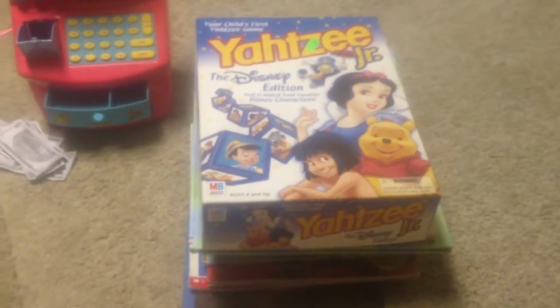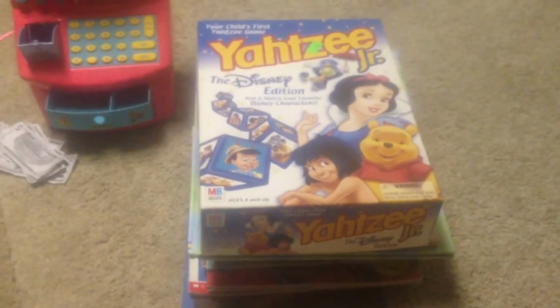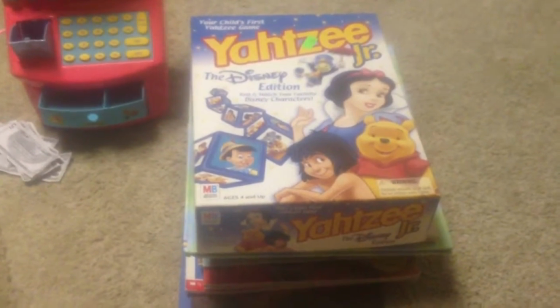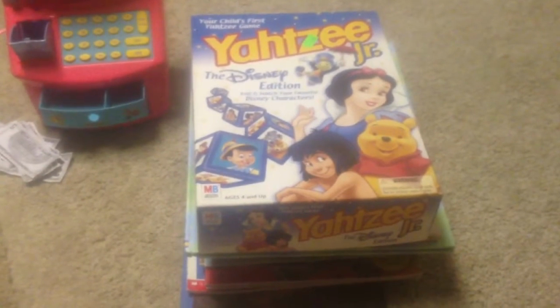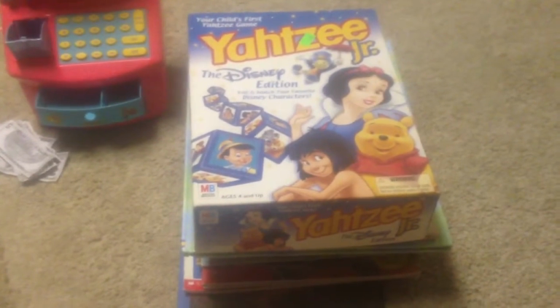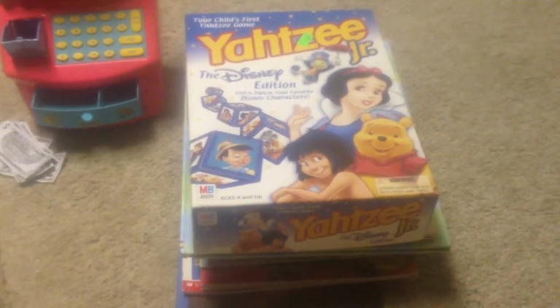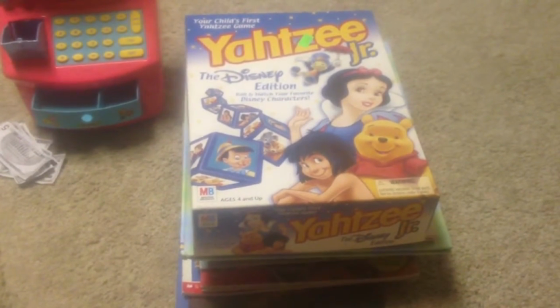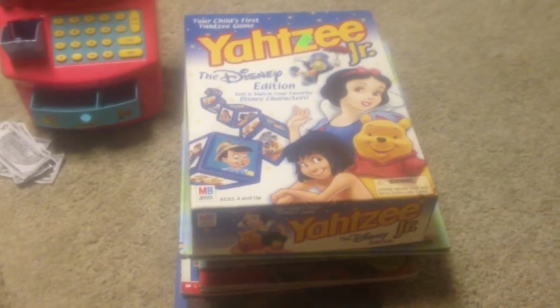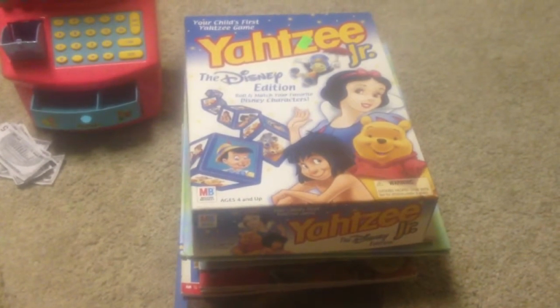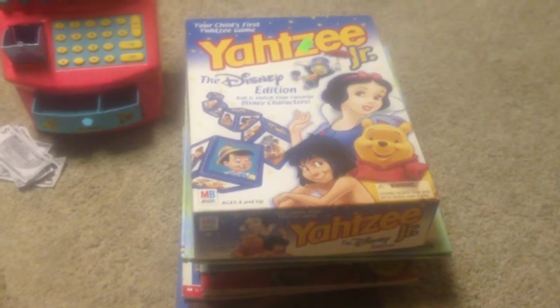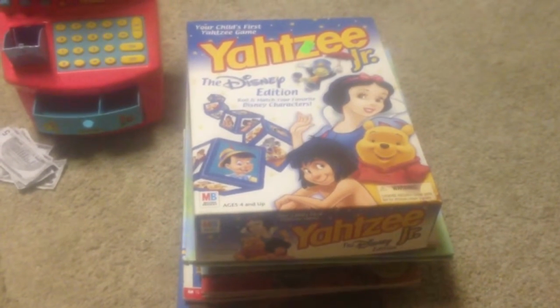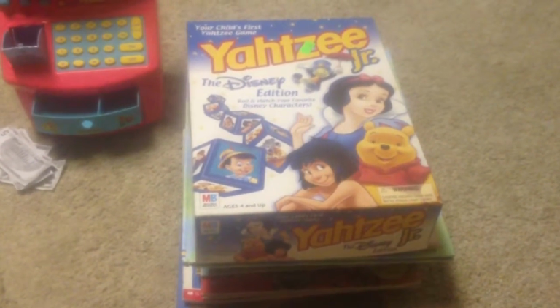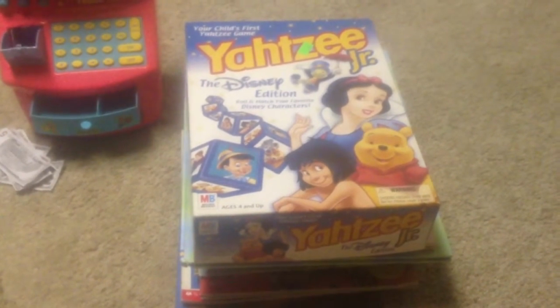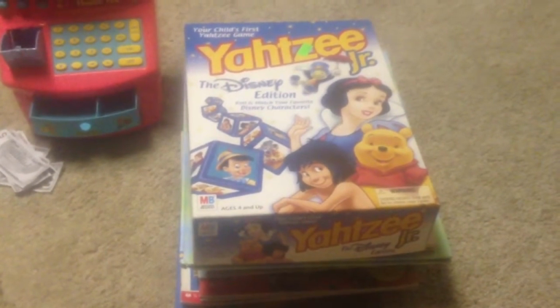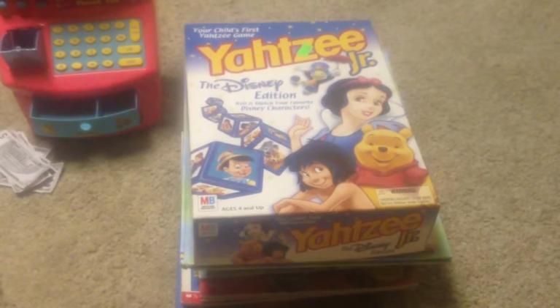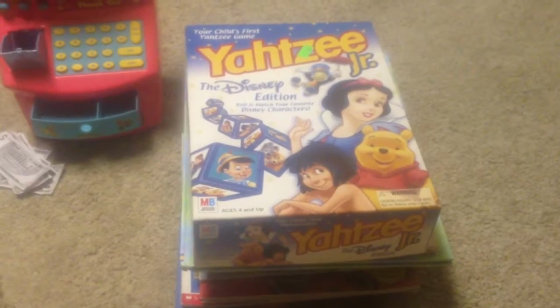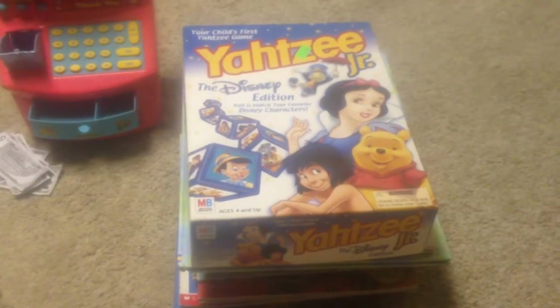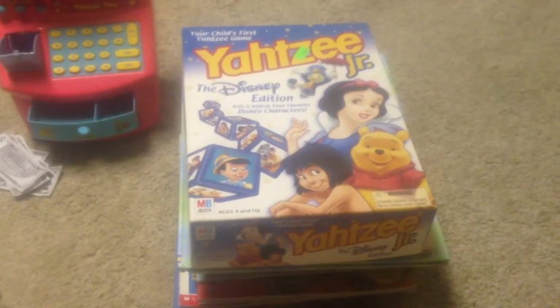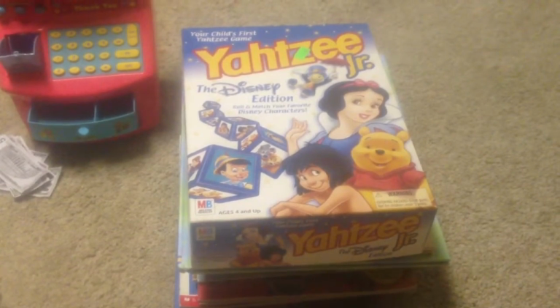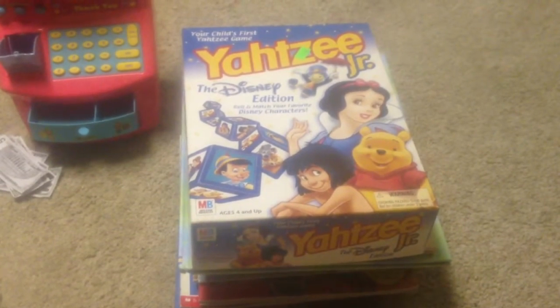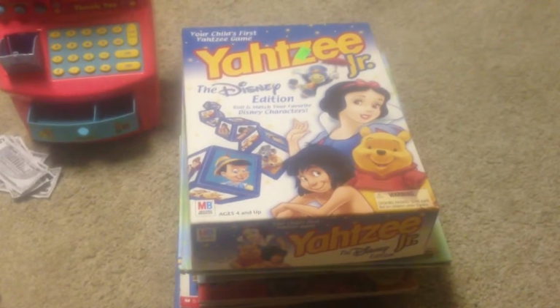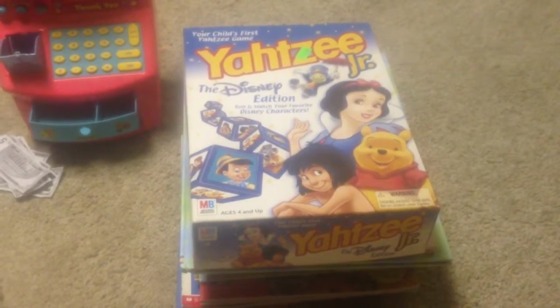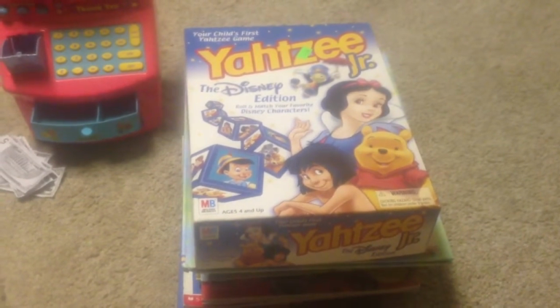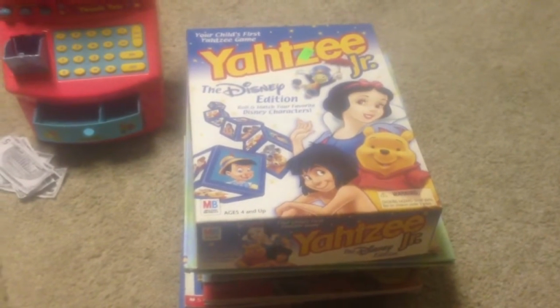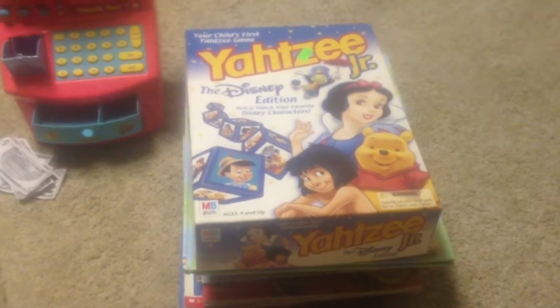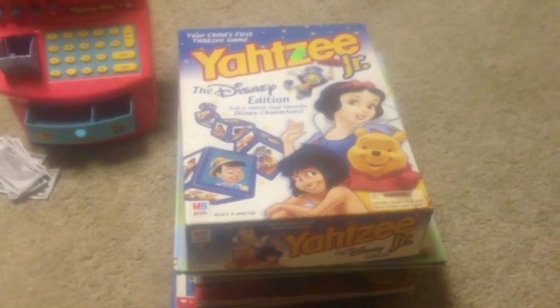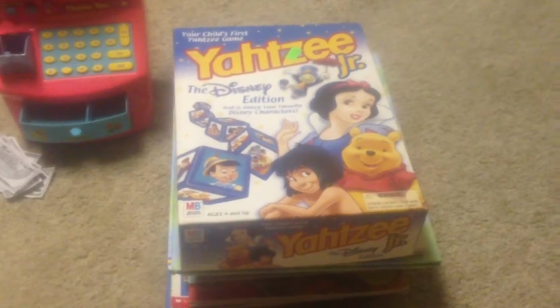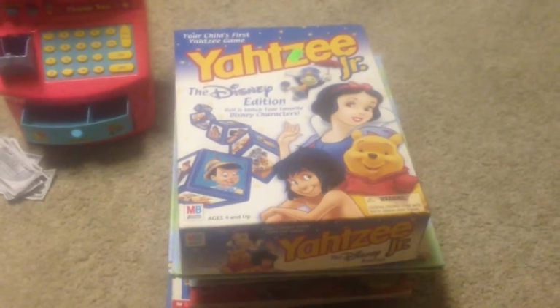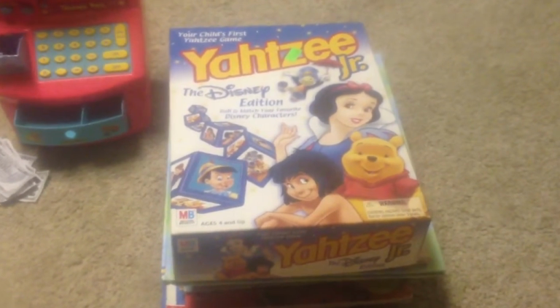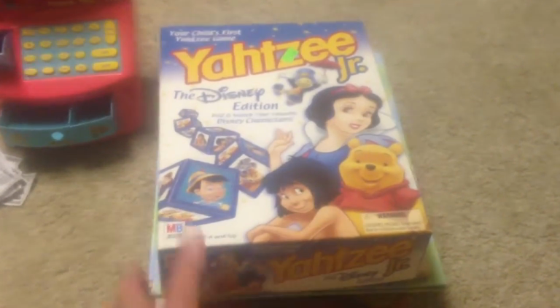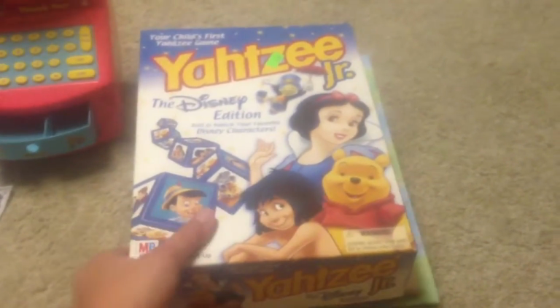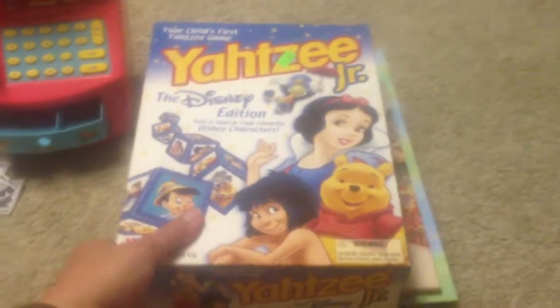I found Yahti Jr. Yahti is a favorite game of my husband and I, and so finding this Disney edition junior version is going to be so much fun for our family to do together.